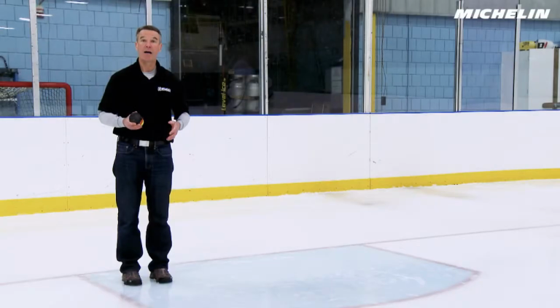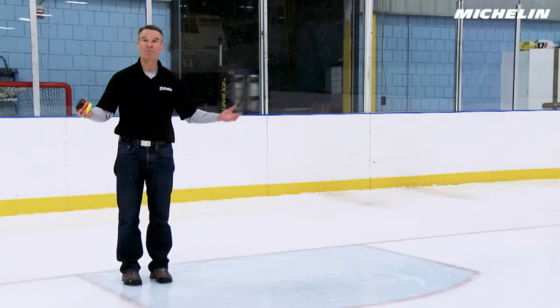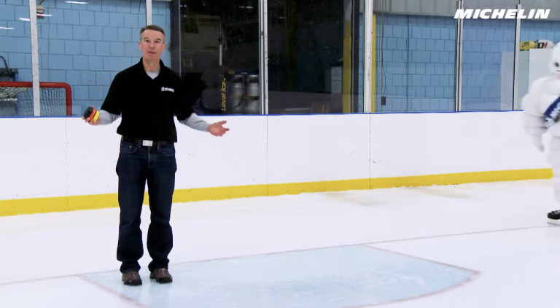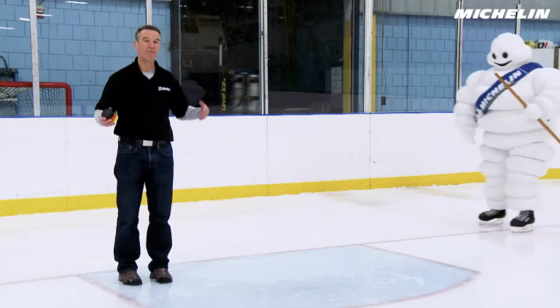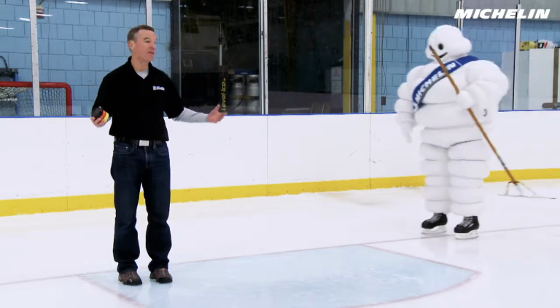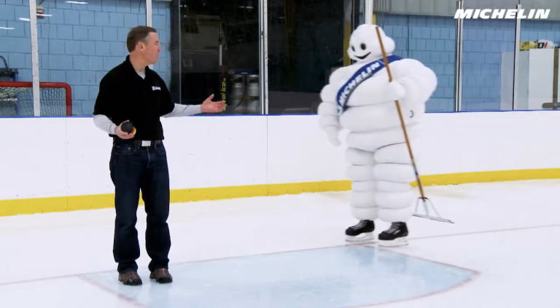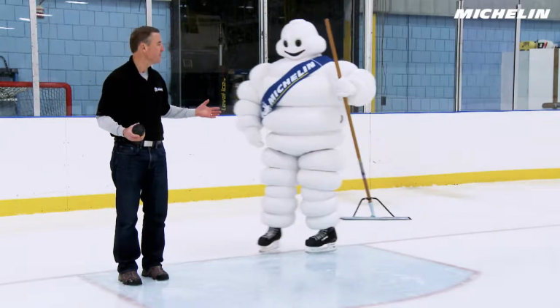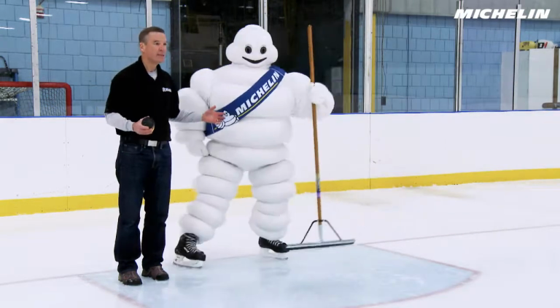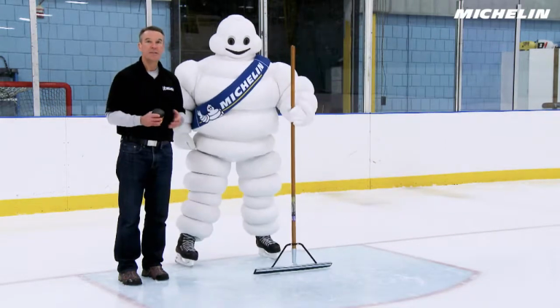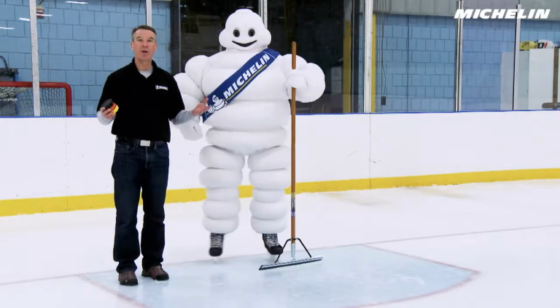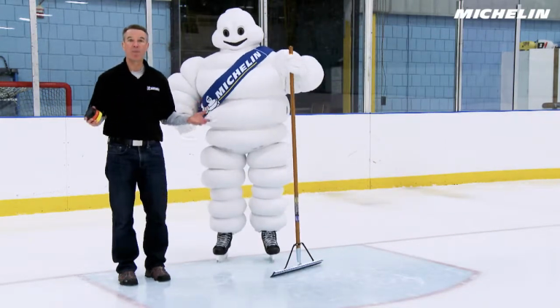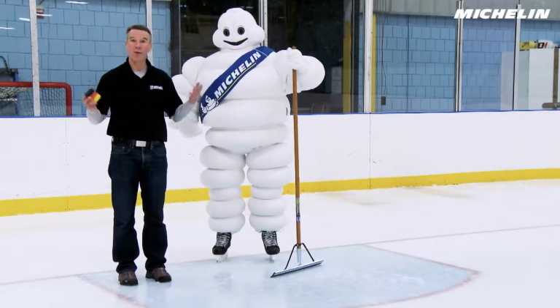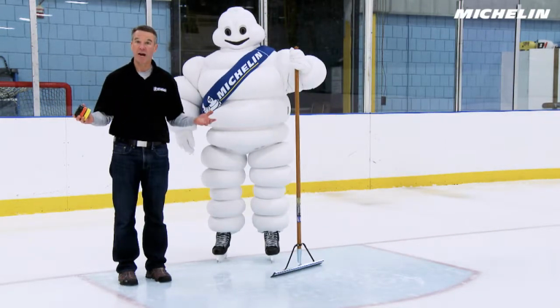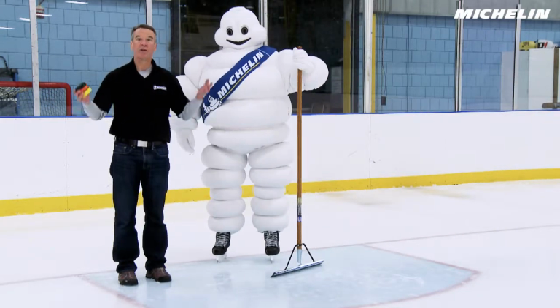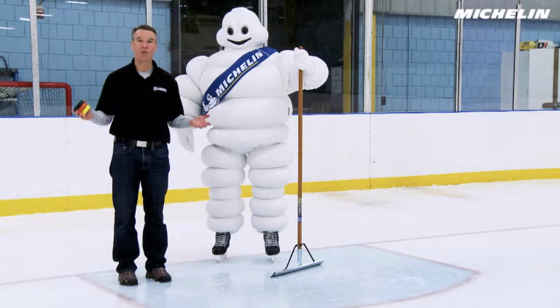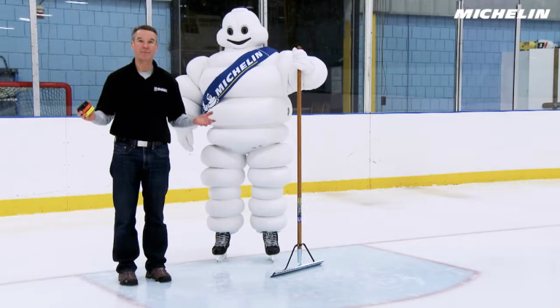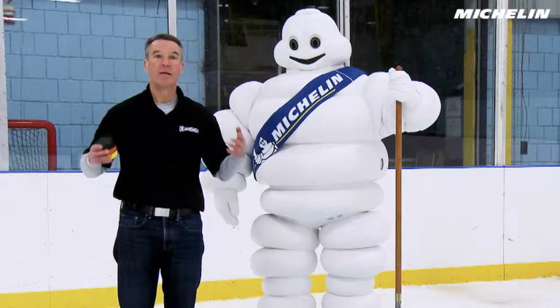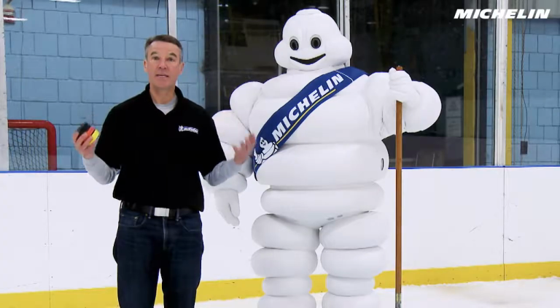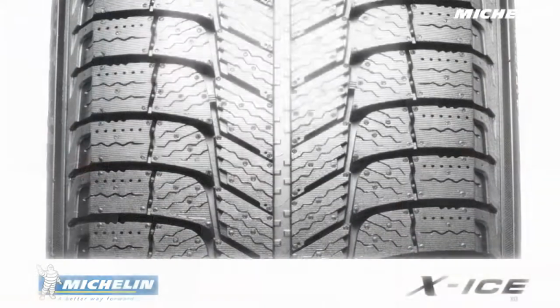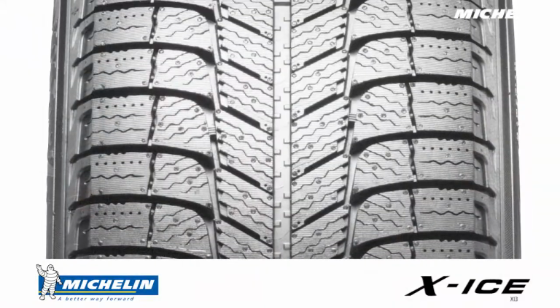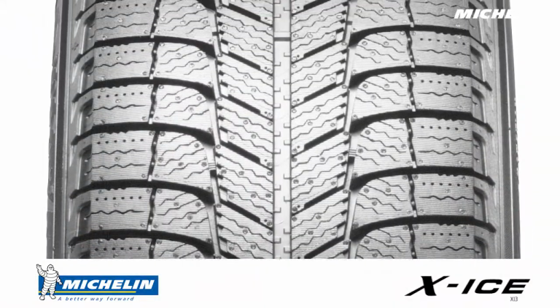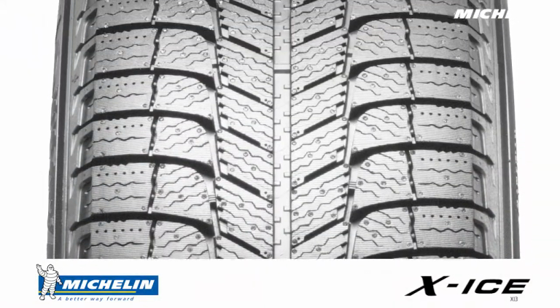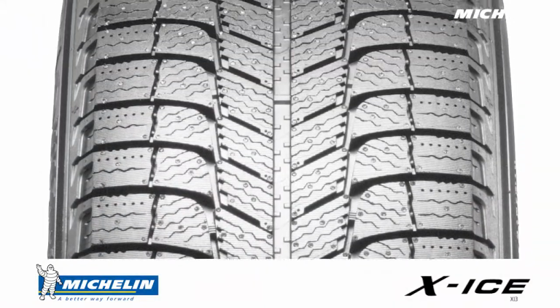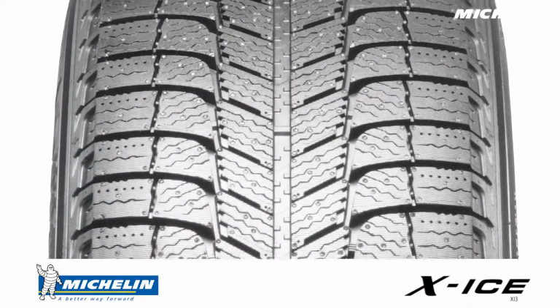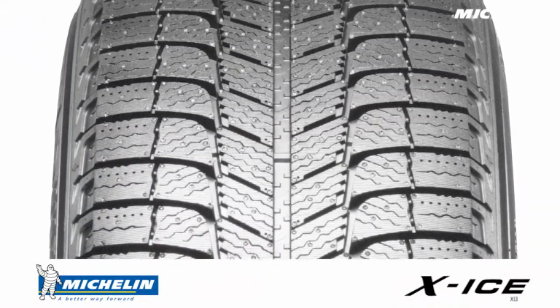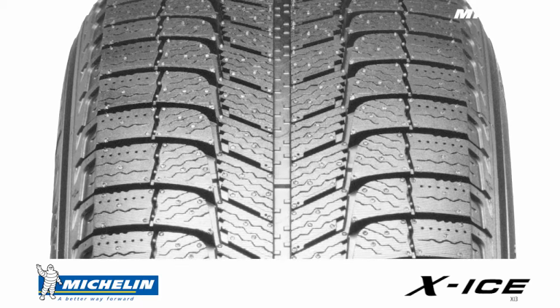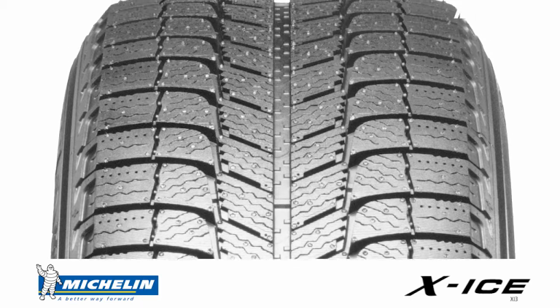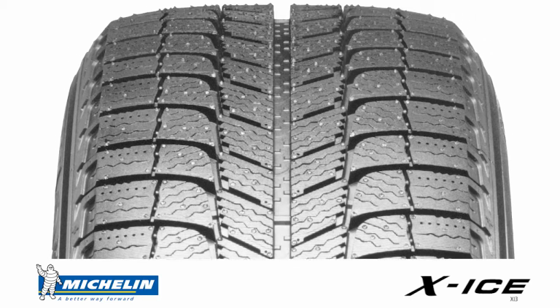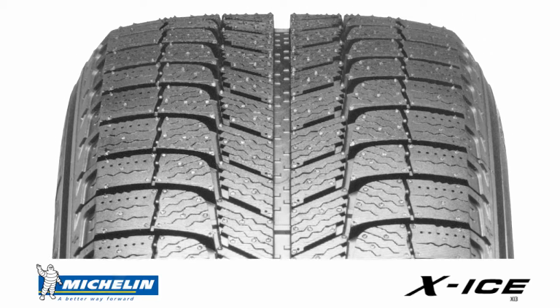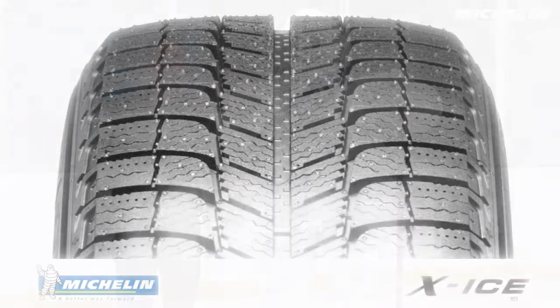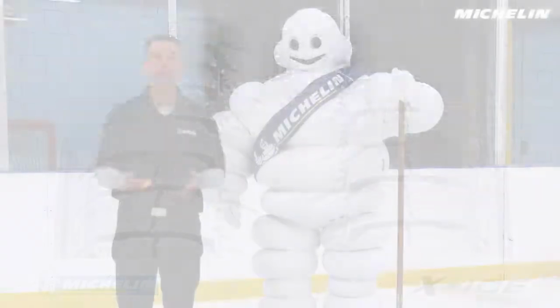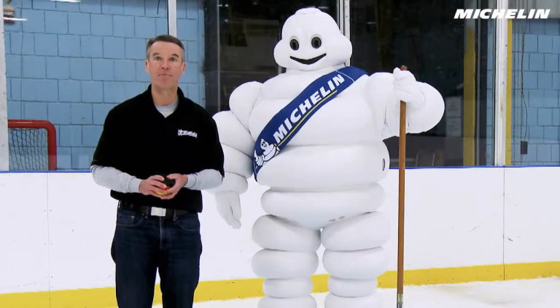I'm Tom from Michelin with my friend the Michelin Man. Today we're going to learn about what gives a tire good traction. It's easy to look at the tread pattern and think that's what does all the work, but in fact a lot of the real magic is in the tread compound.